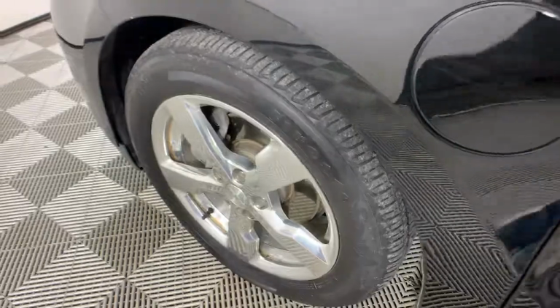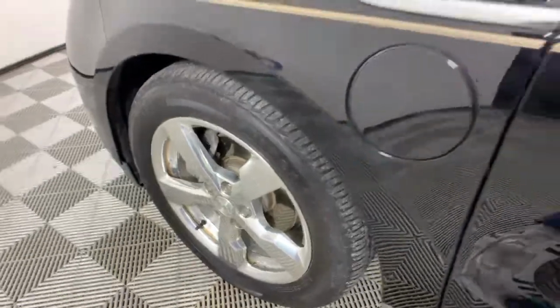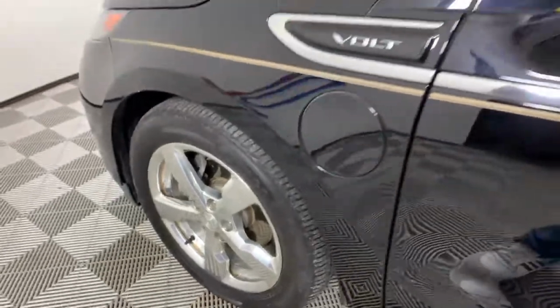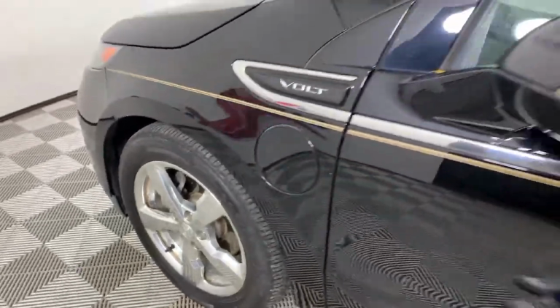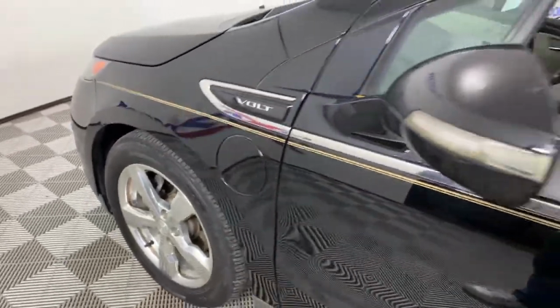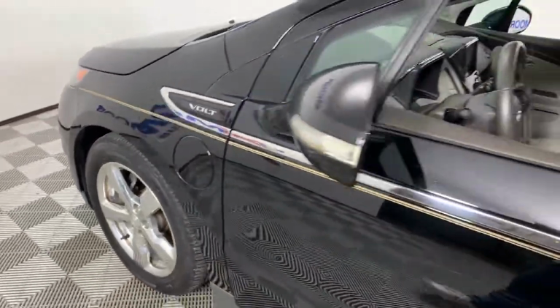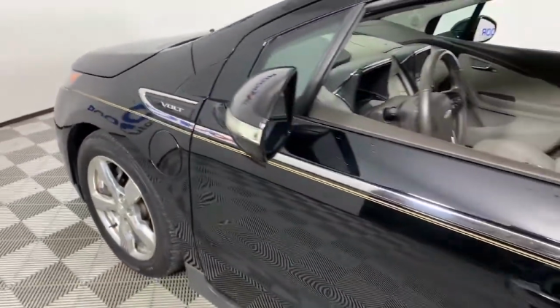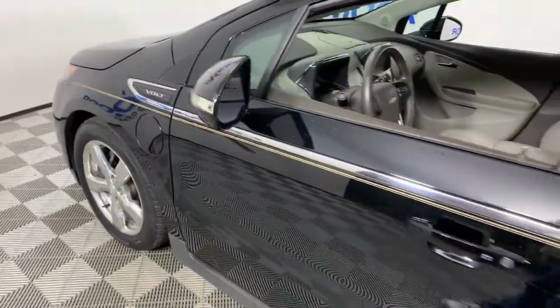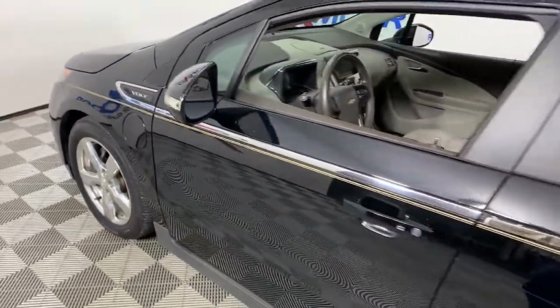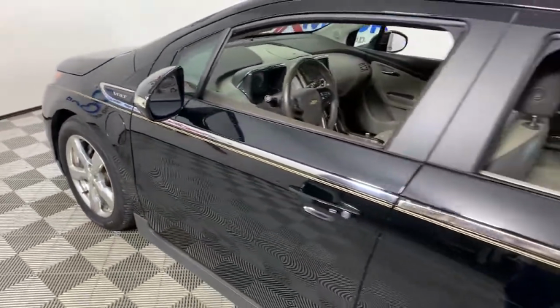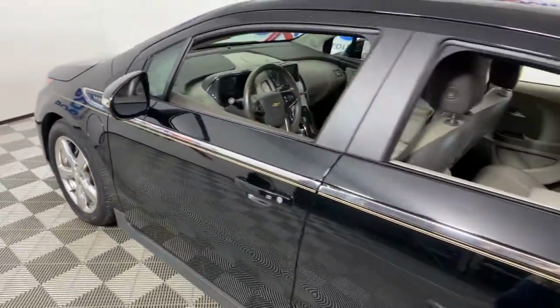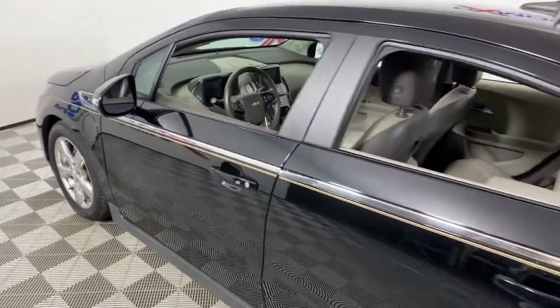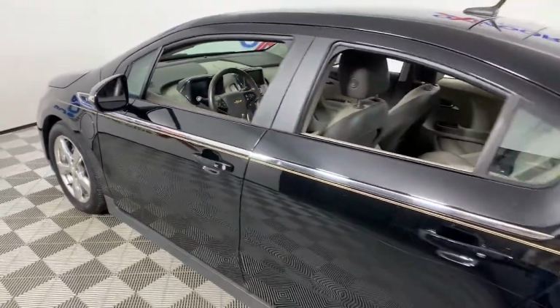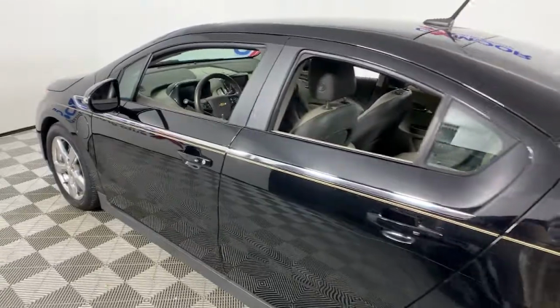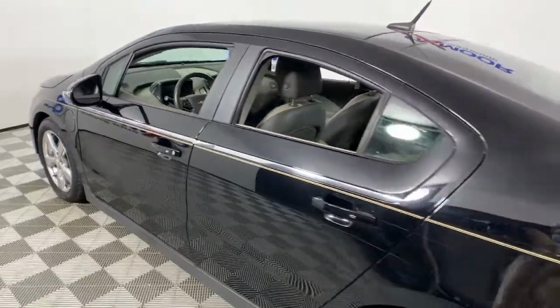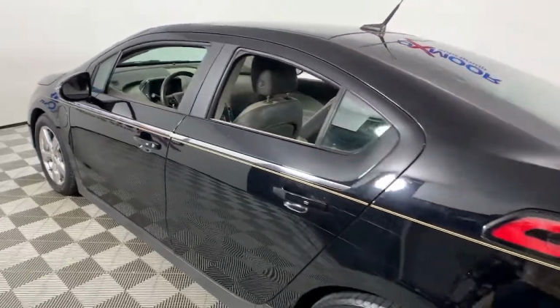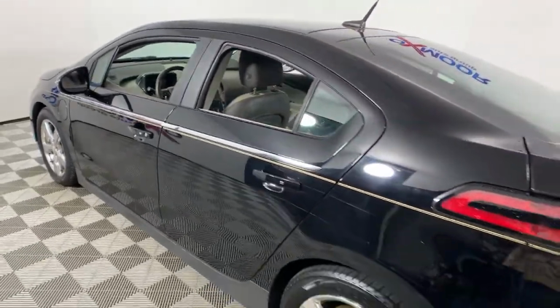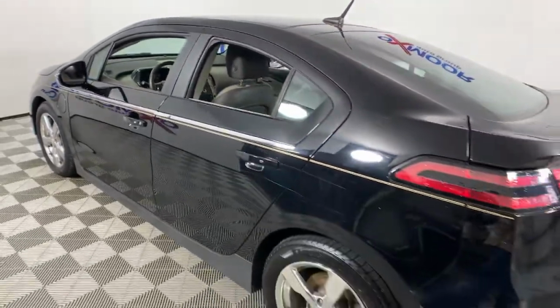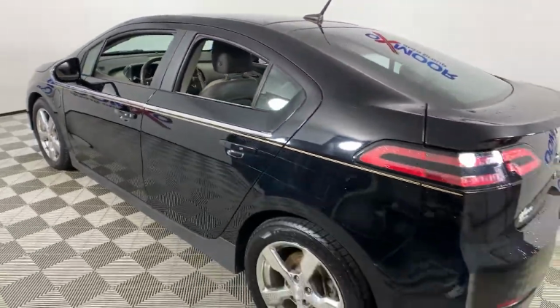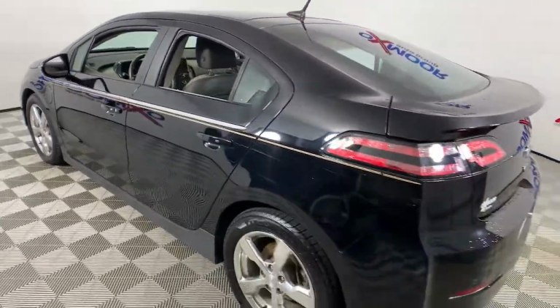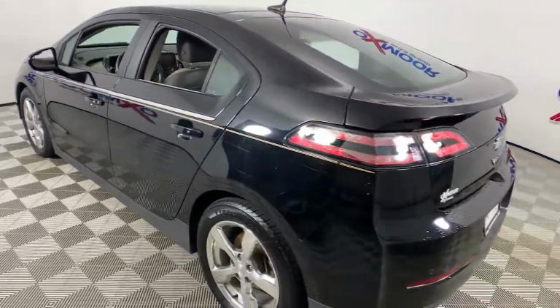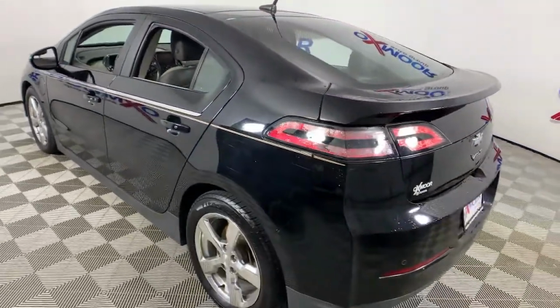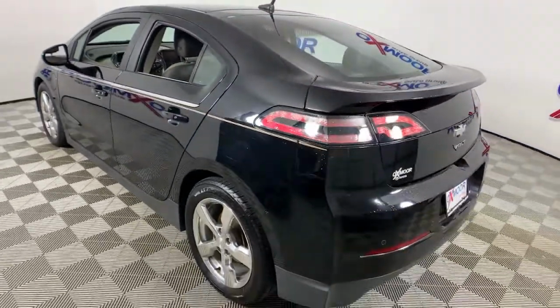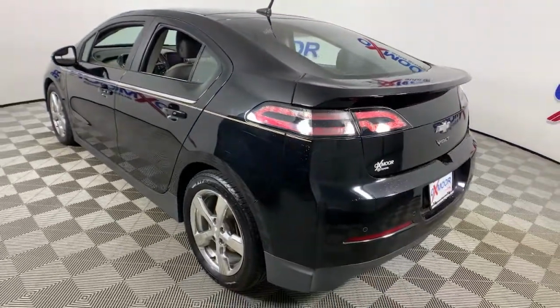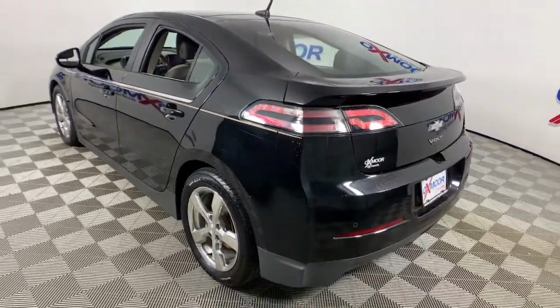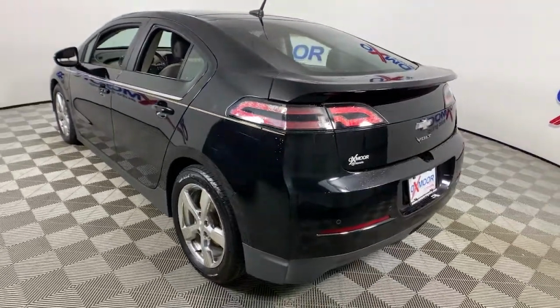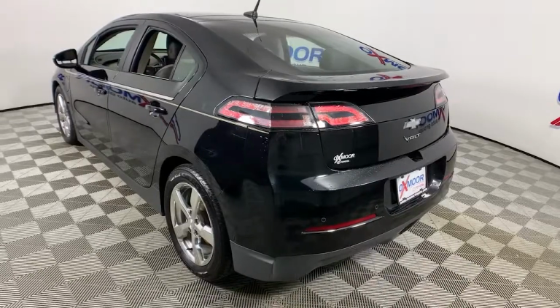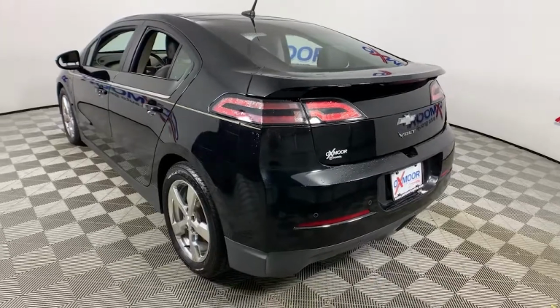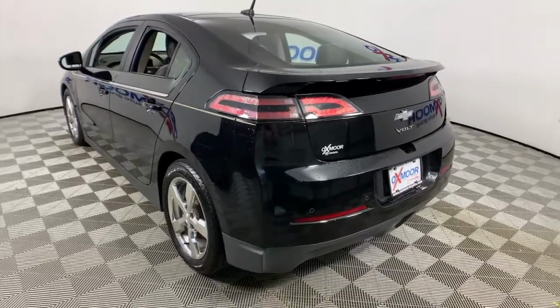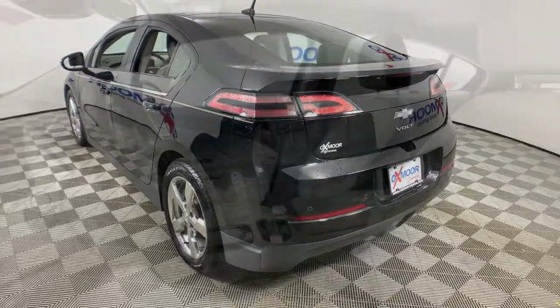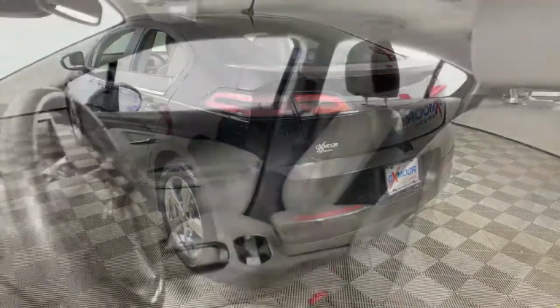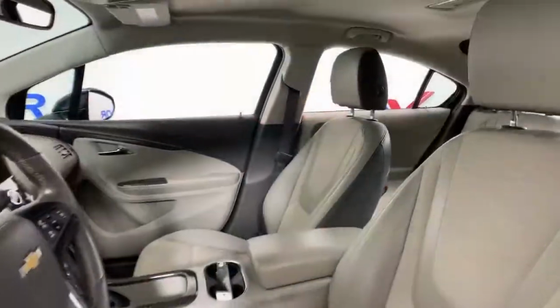Picture yourself in the 2013 Chevrolet Volt. With less than 200,000 miles on the odometer, this vehicle provides excellent value. The Volt positions you for the future while it delights you in the present.